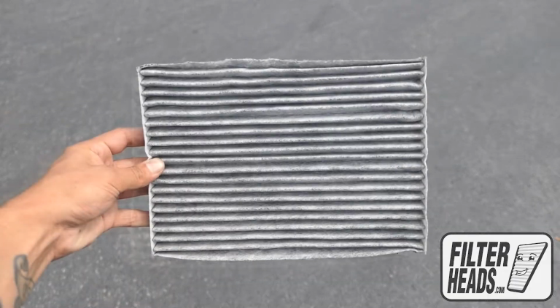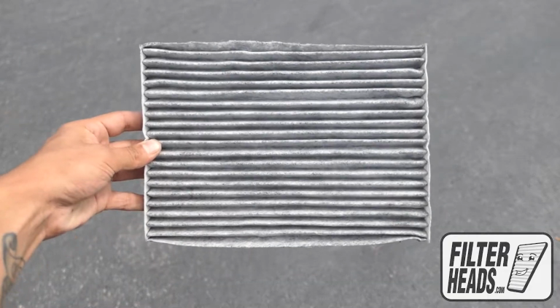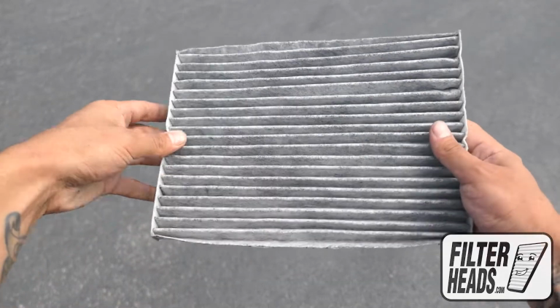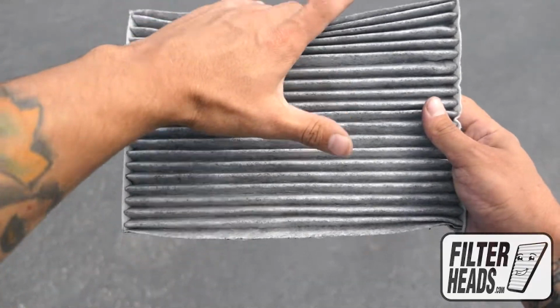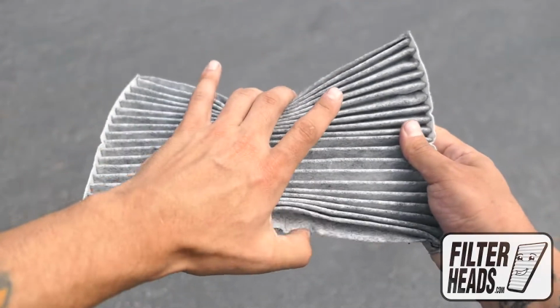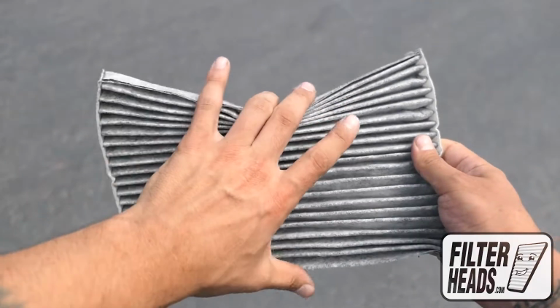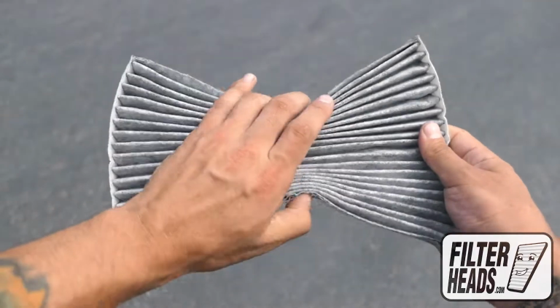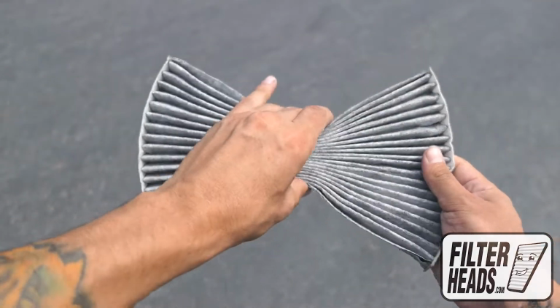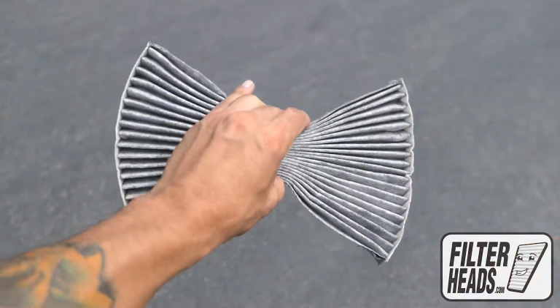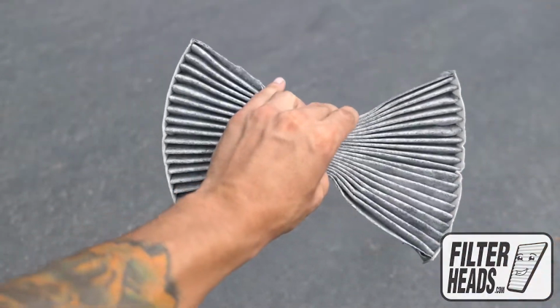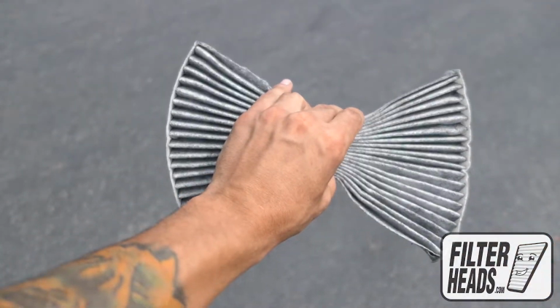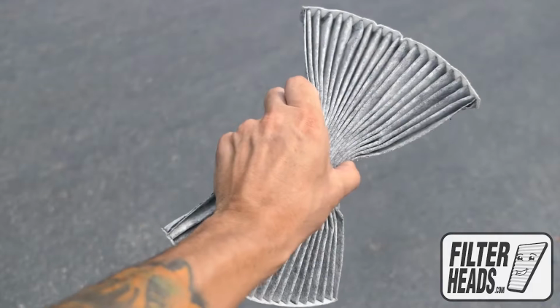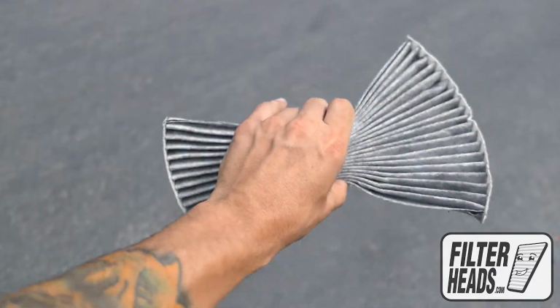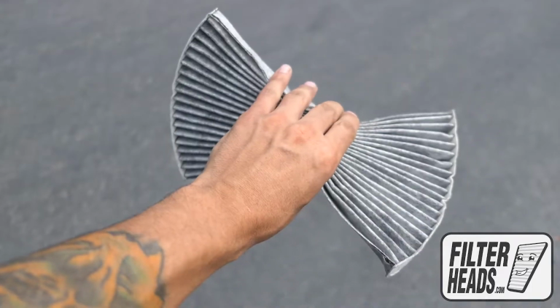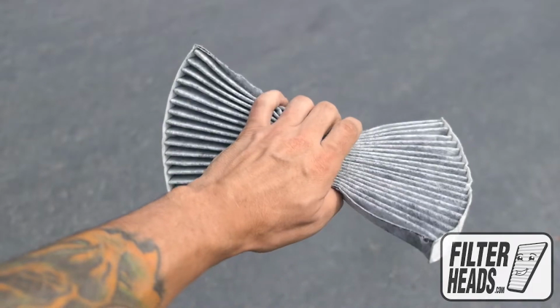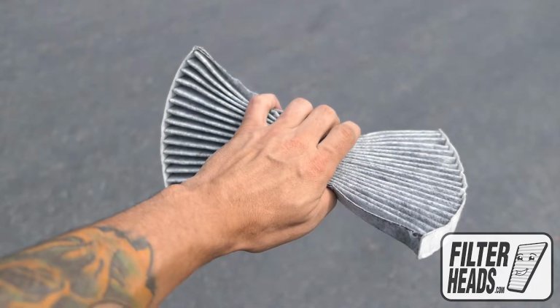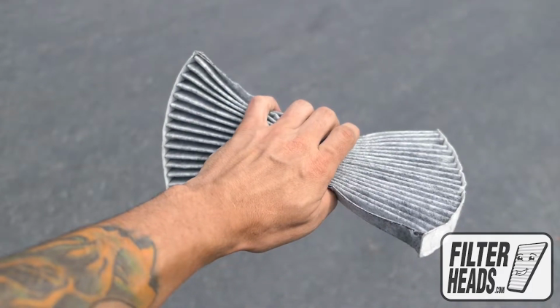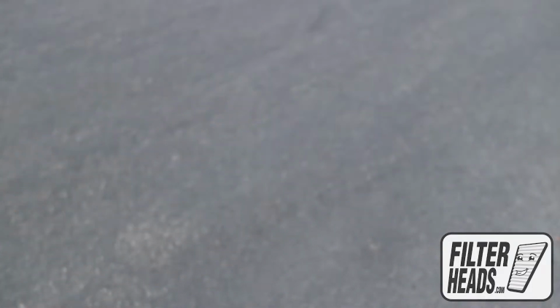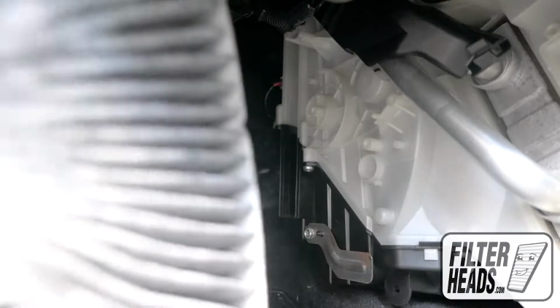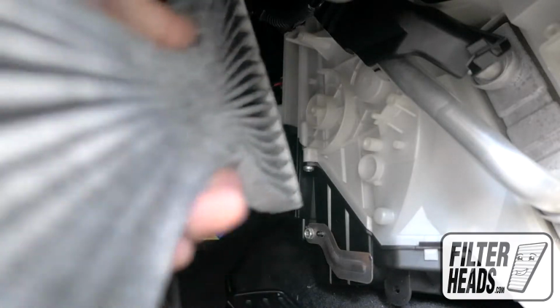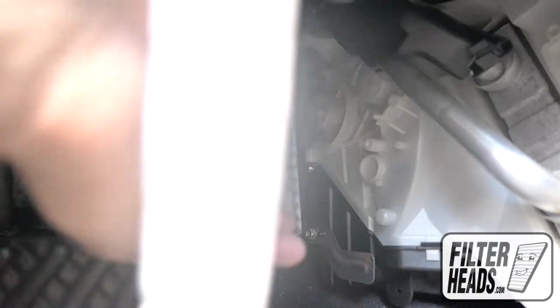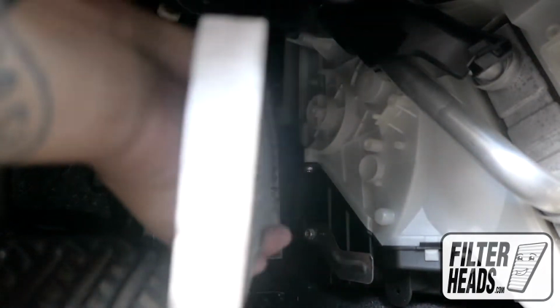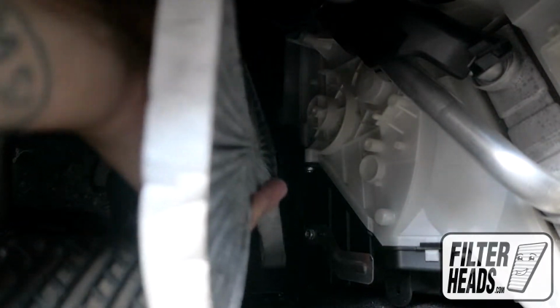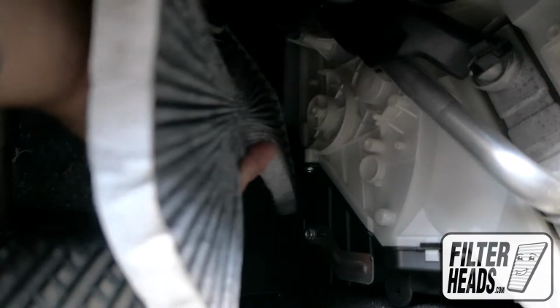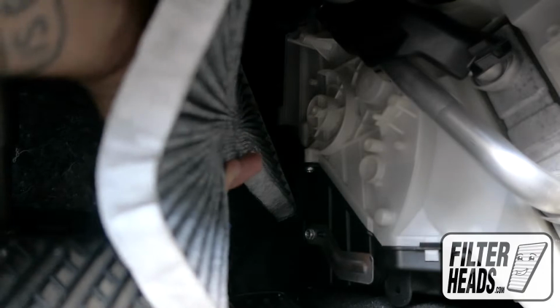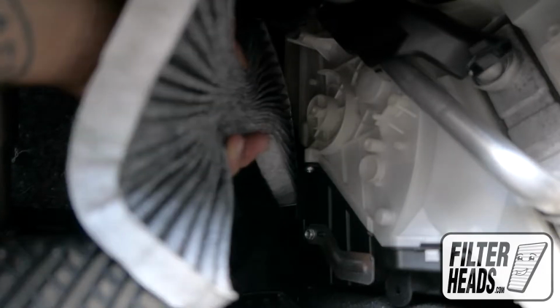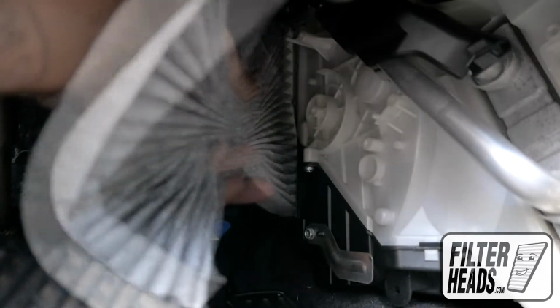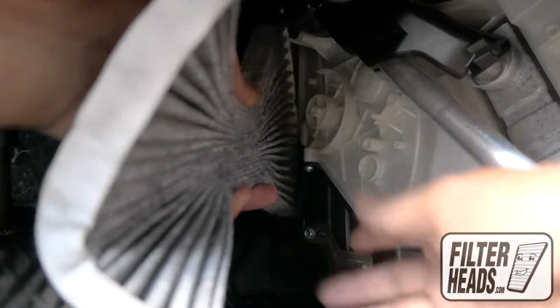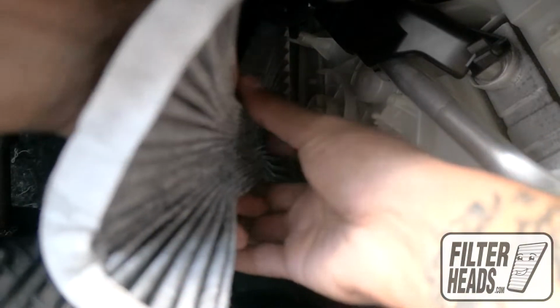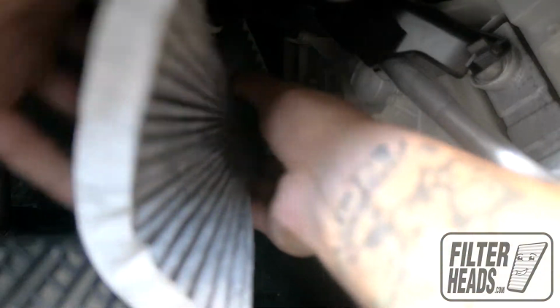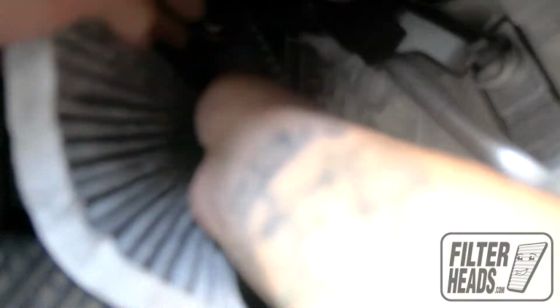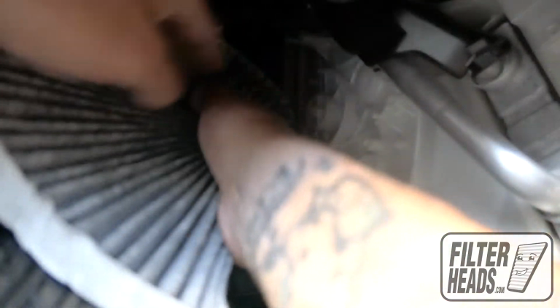Install your new AQ1114C filter into the housing with its airflow indicating arrow pointing towards the back of the car. Installation may be easier if you pinch the sides down.